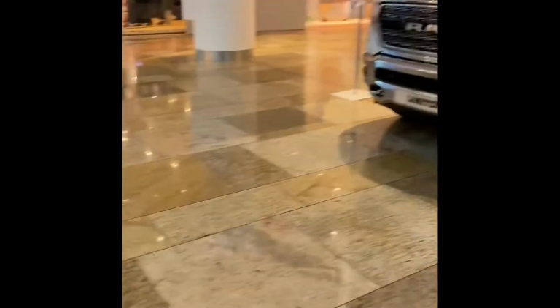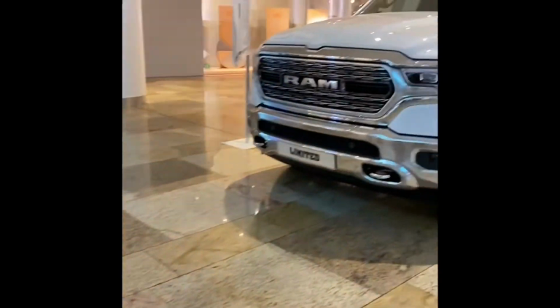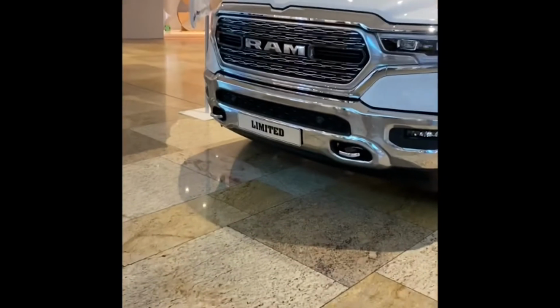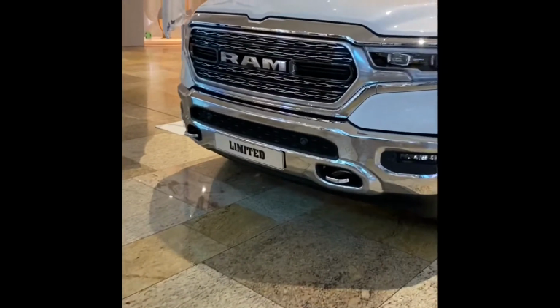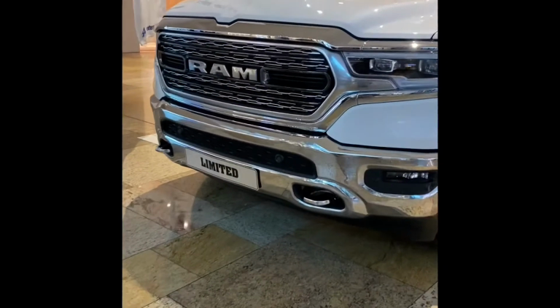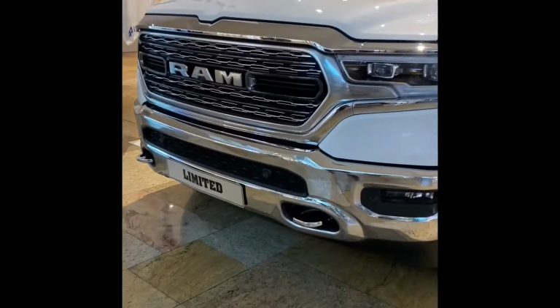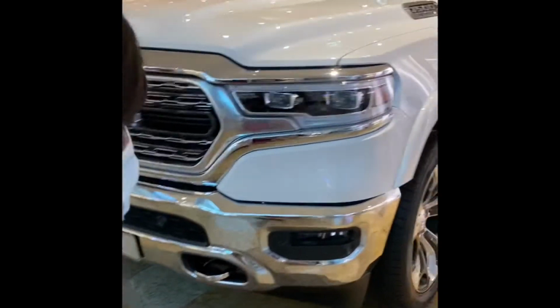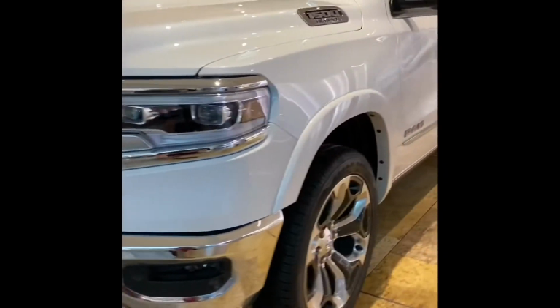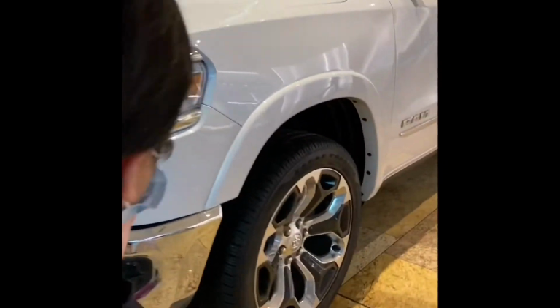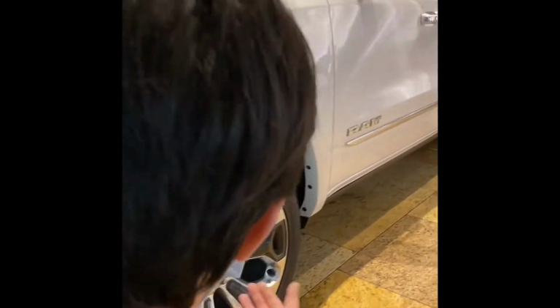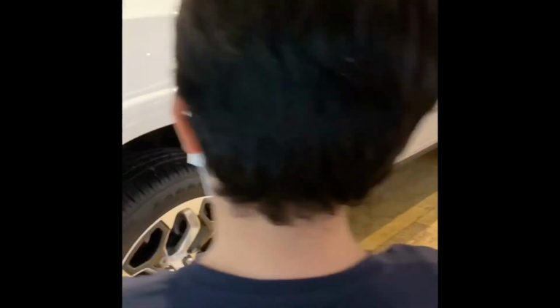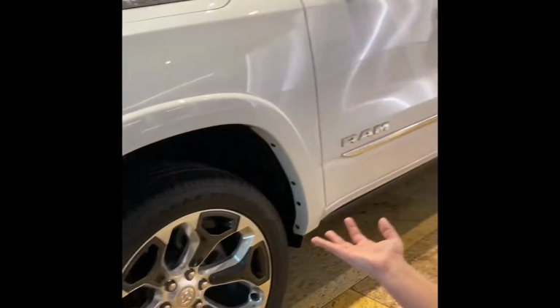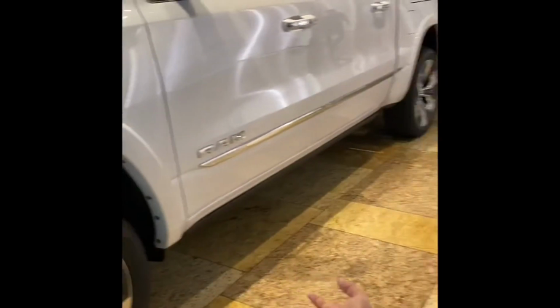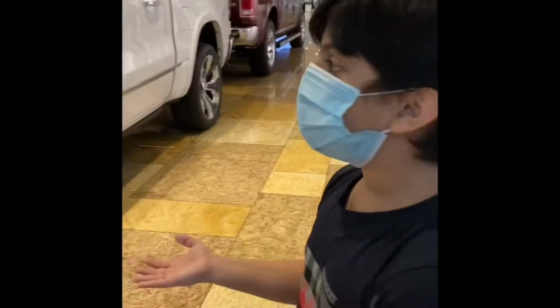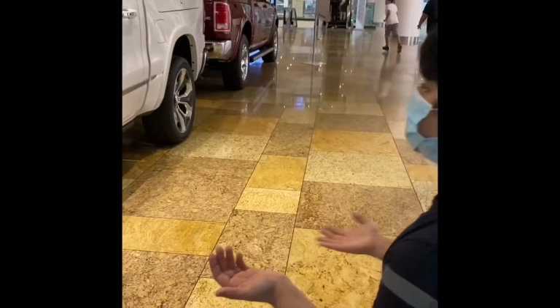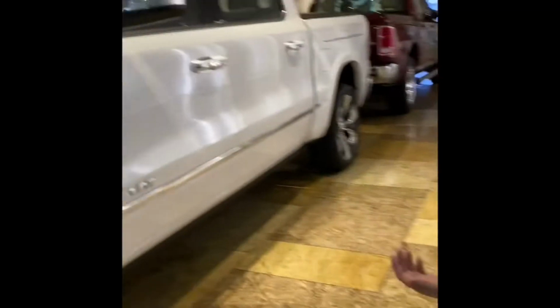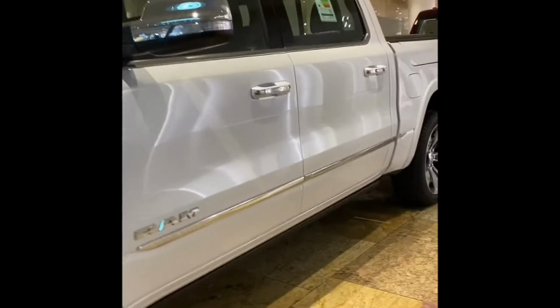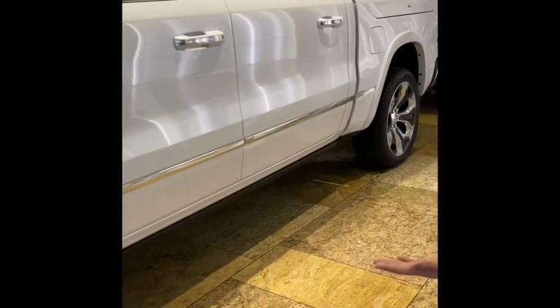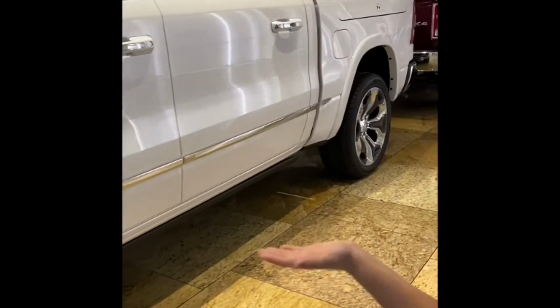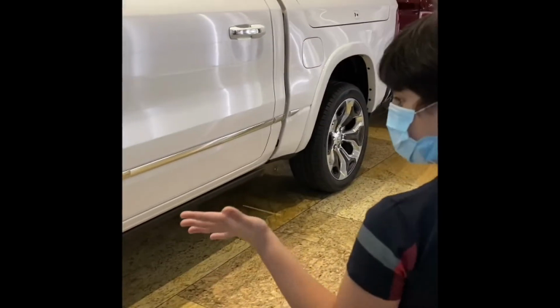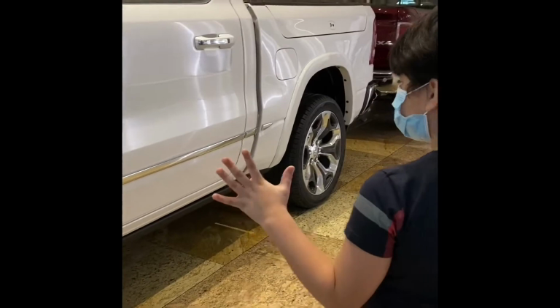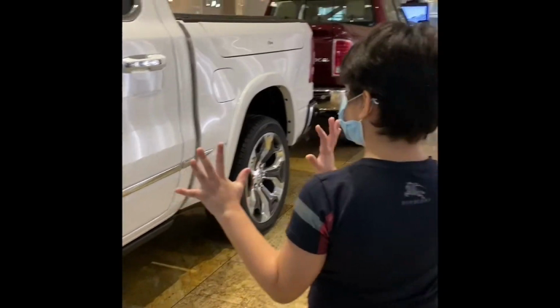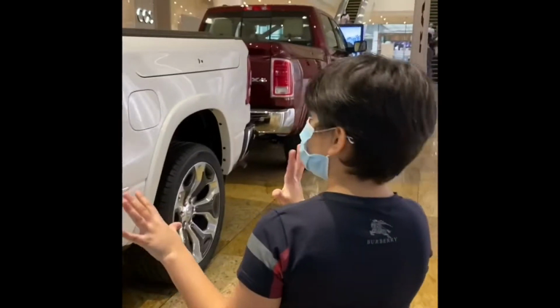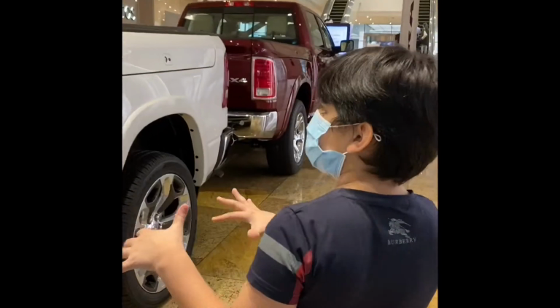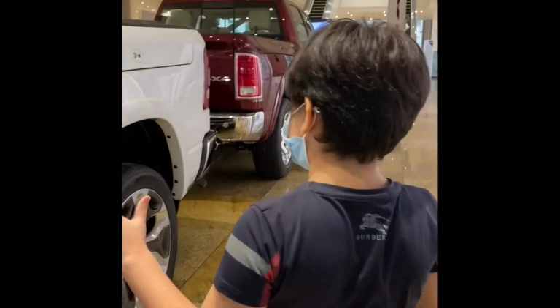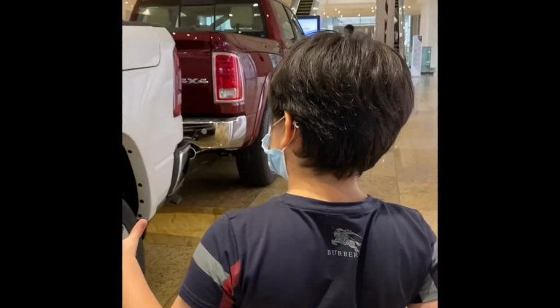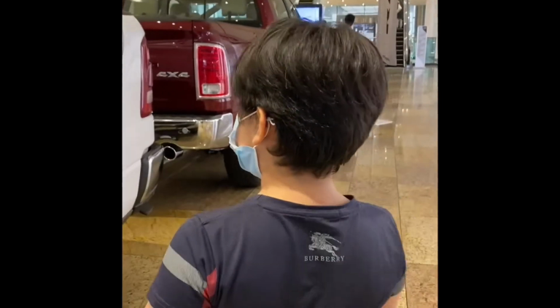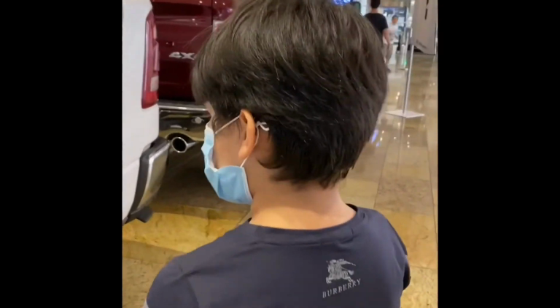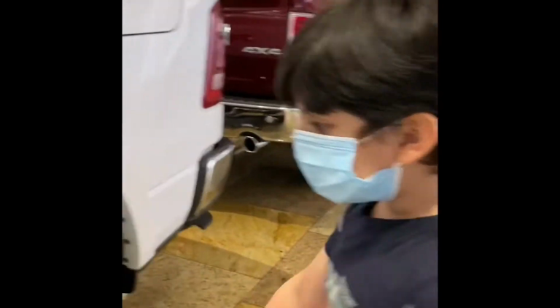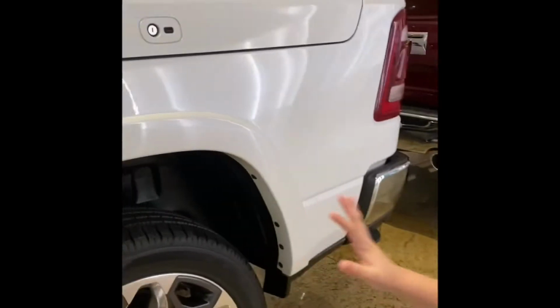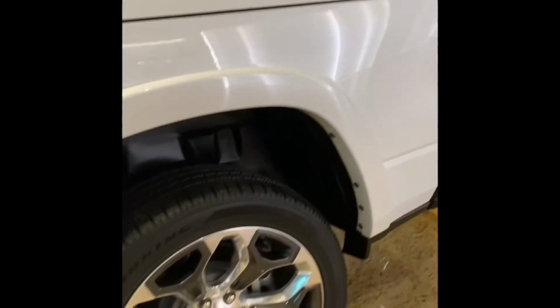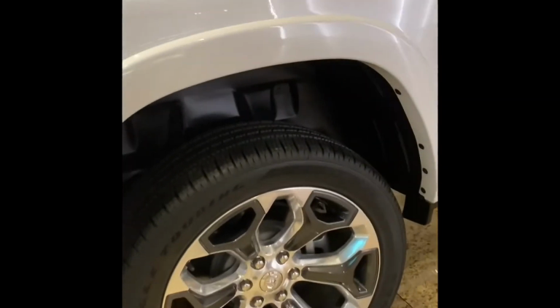This is the RAV4. And this is so big — it's like a big monster. It's too small... it's so big. Literally, this is bigger than my heart.